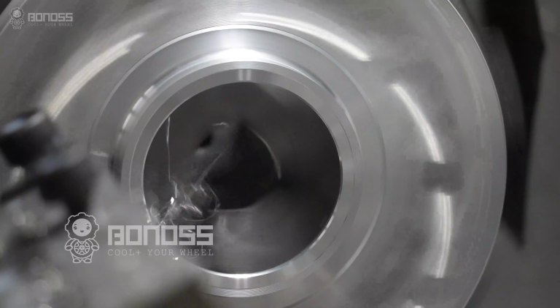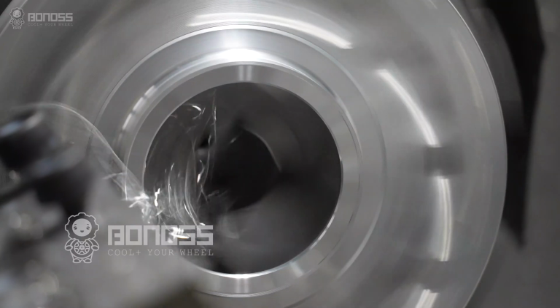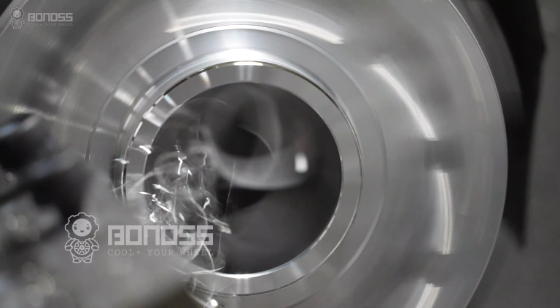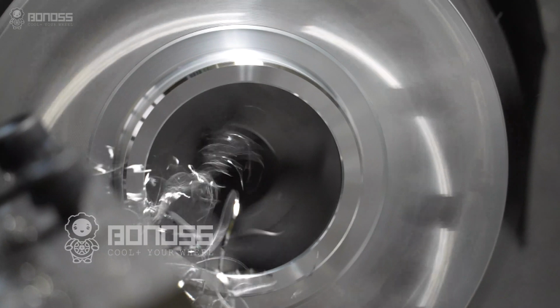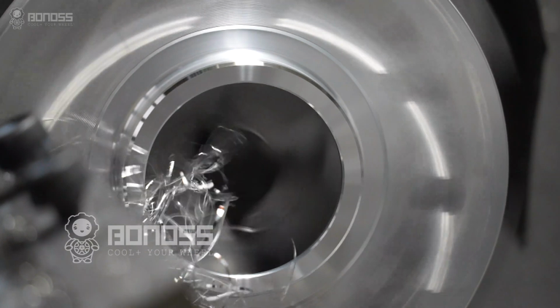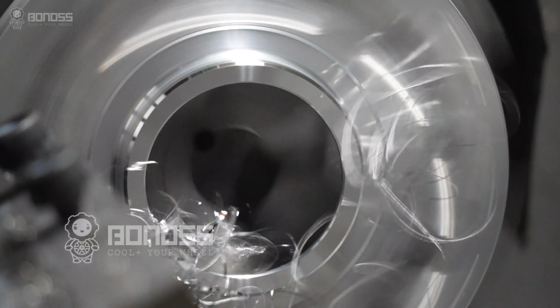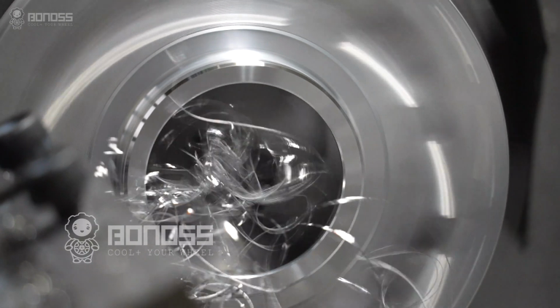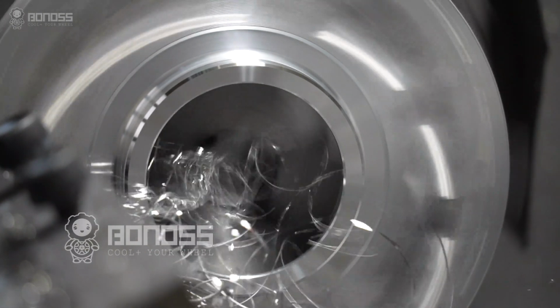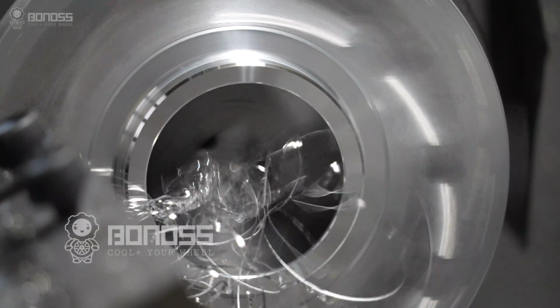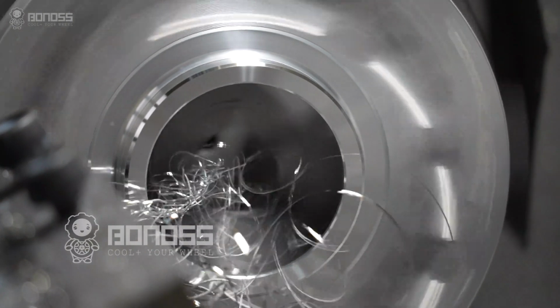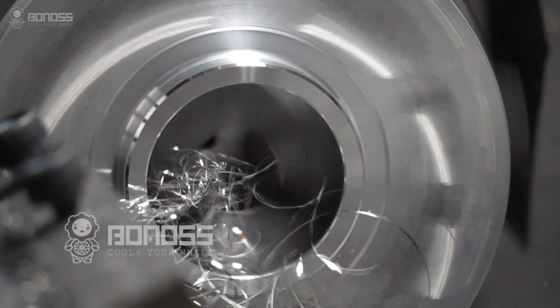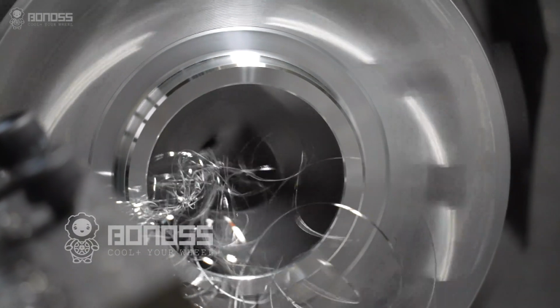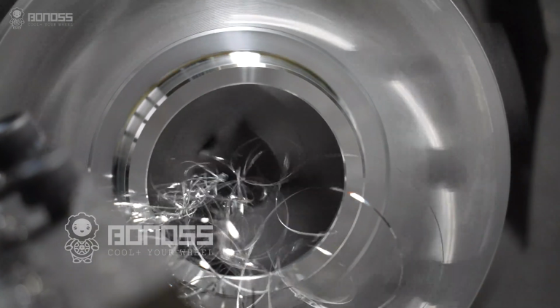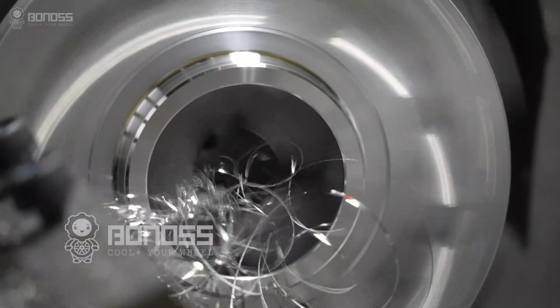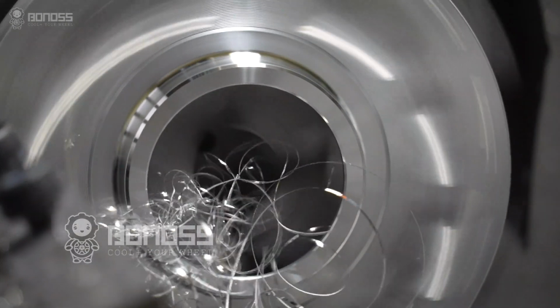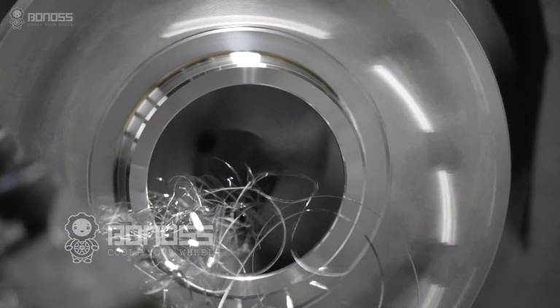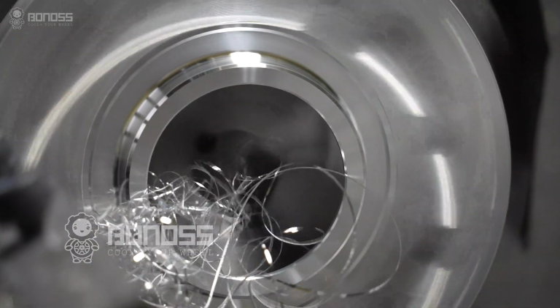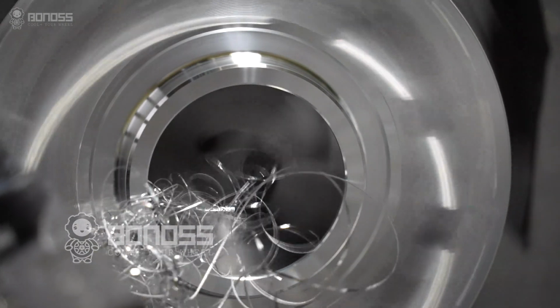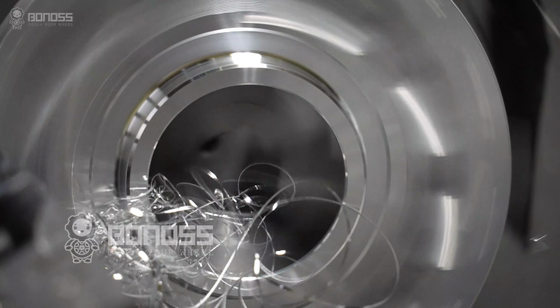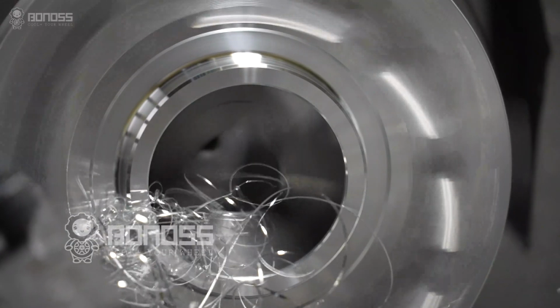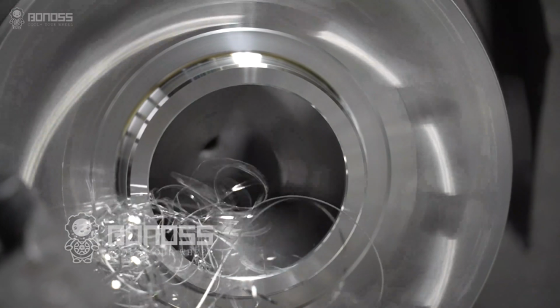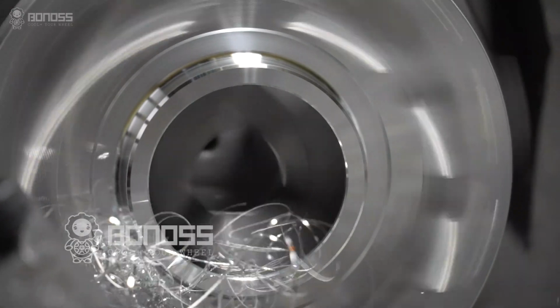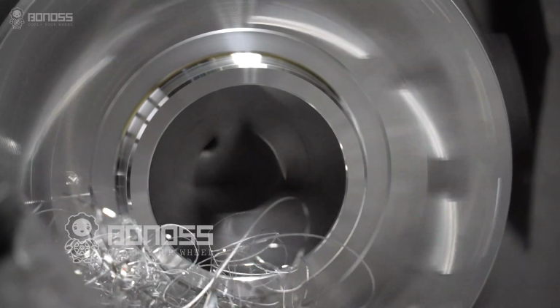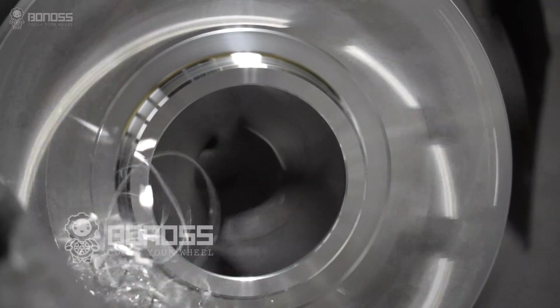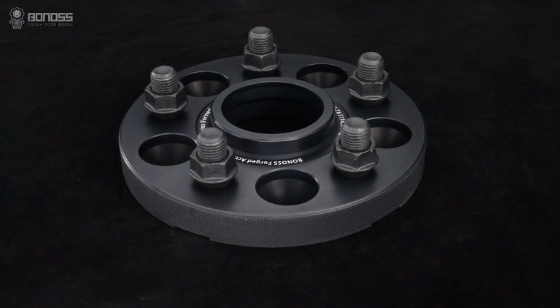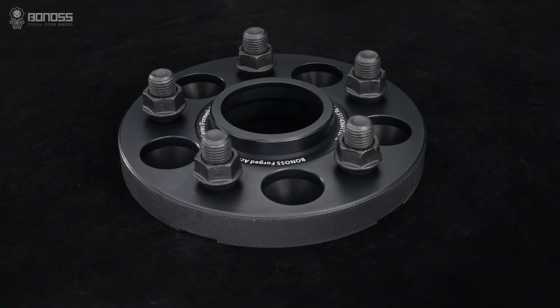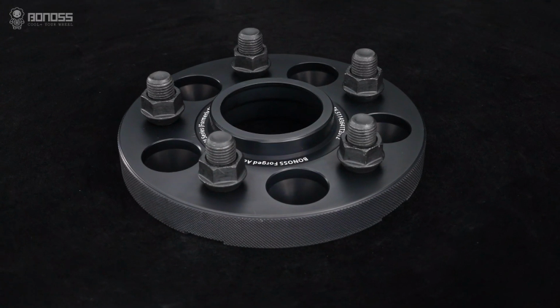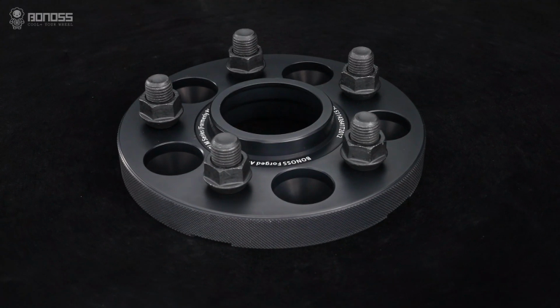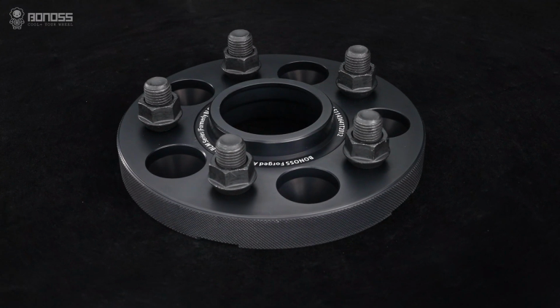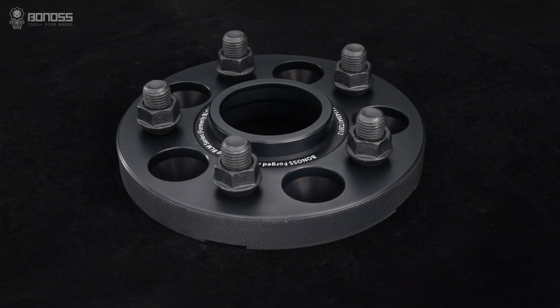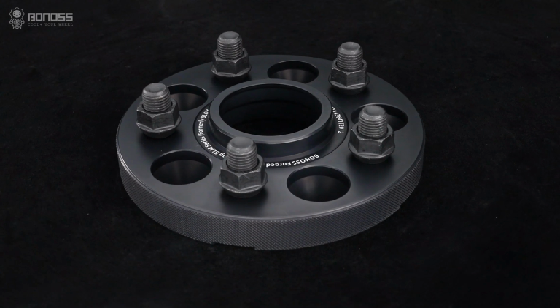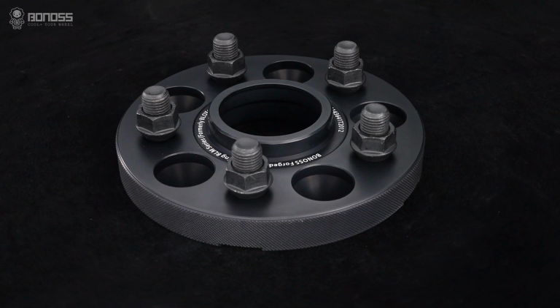In addition, these wheel spacers are forged from 6061-T6 or 7075-T6 aluminum alloy material, offering high-strength tensile and thermal properties.